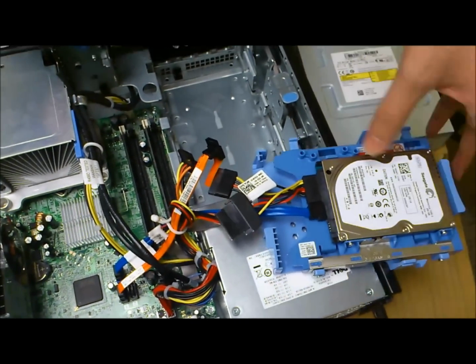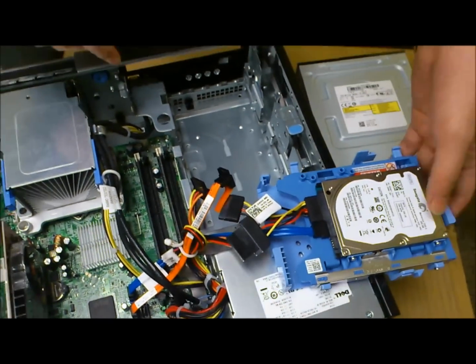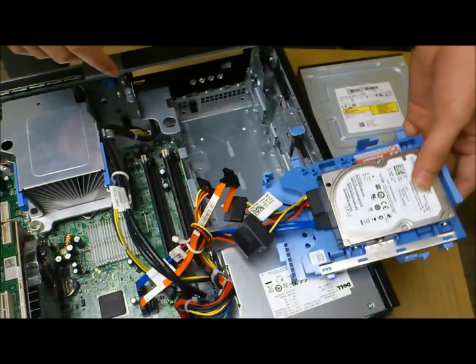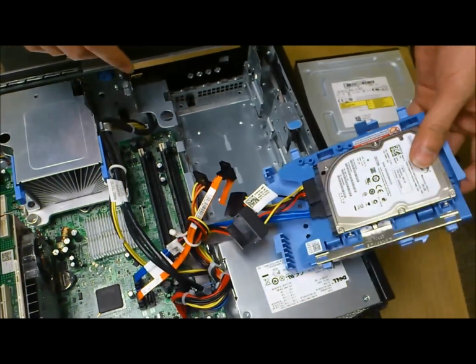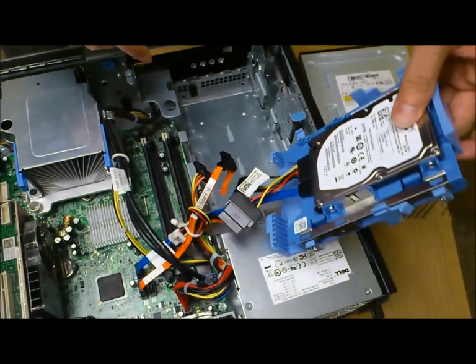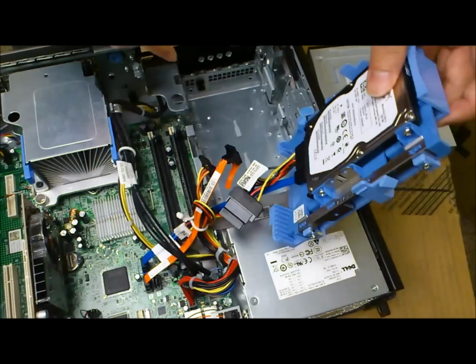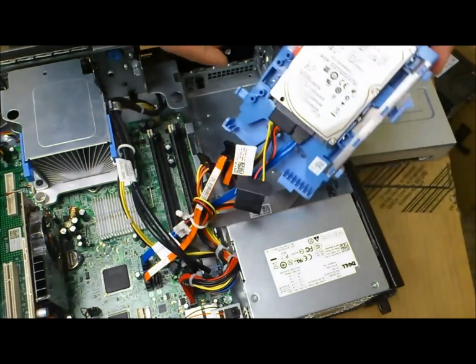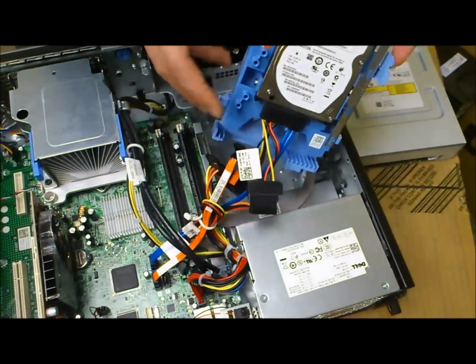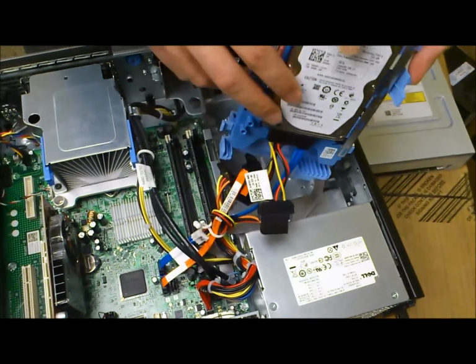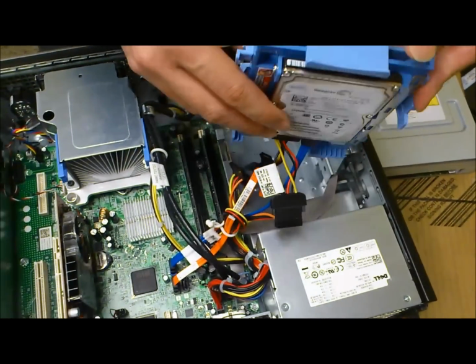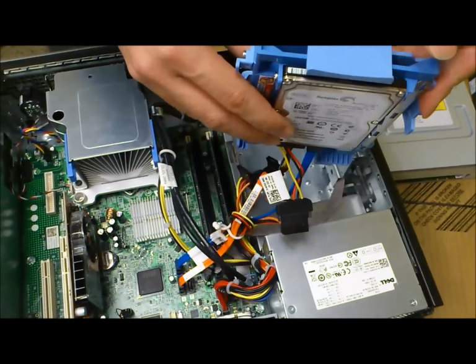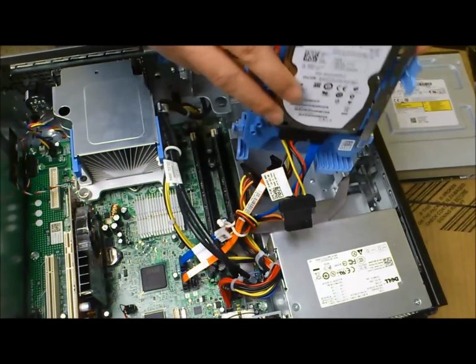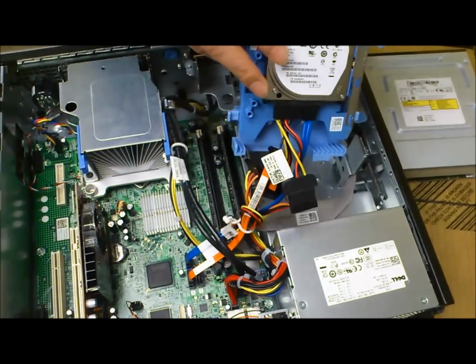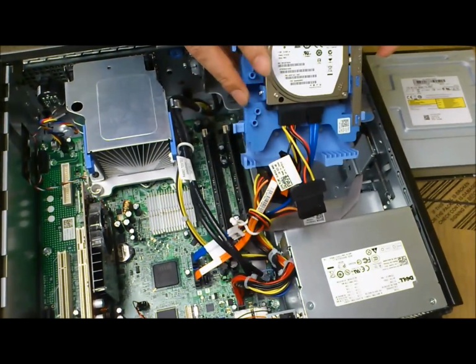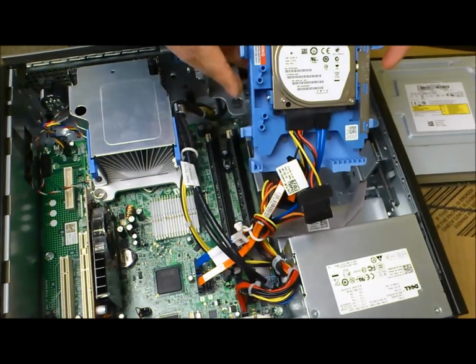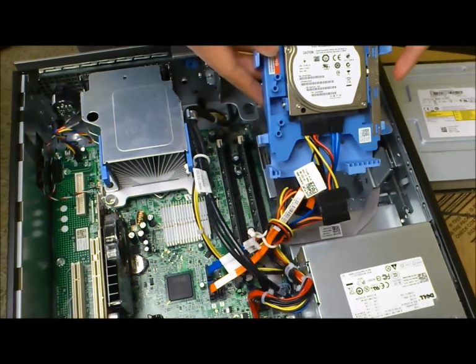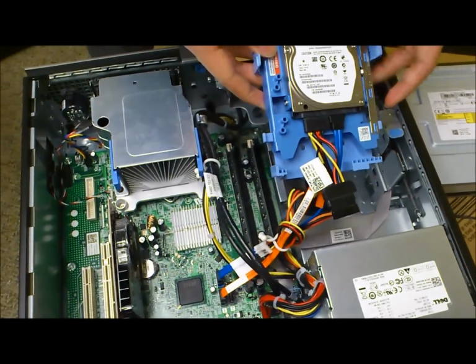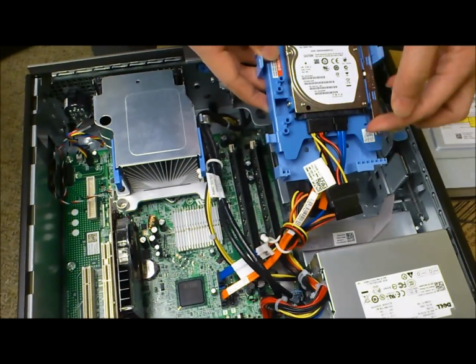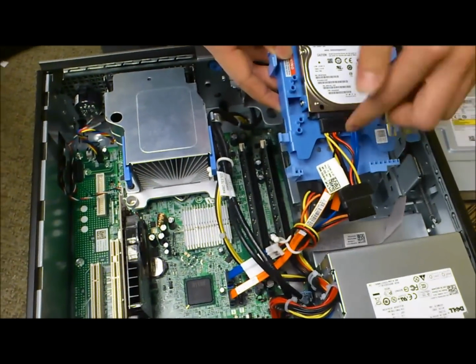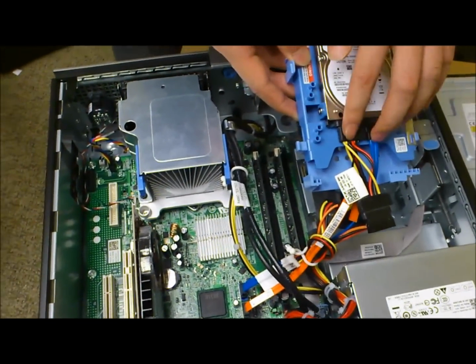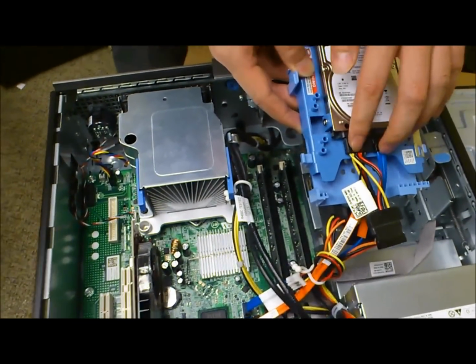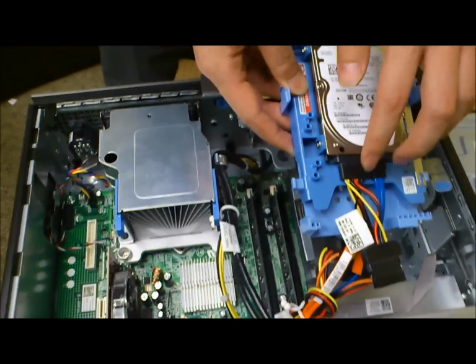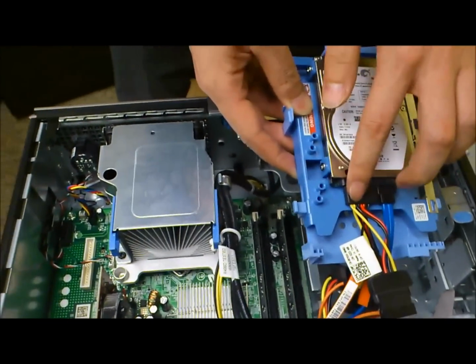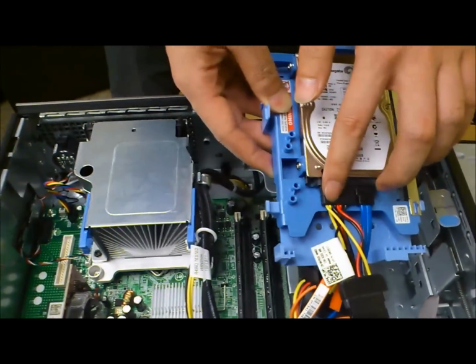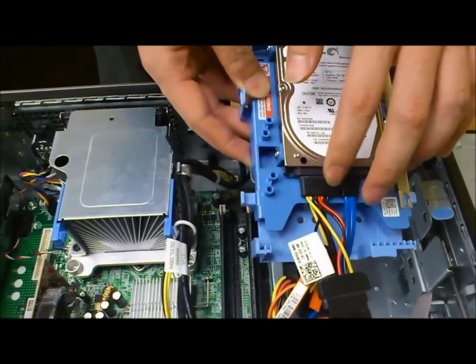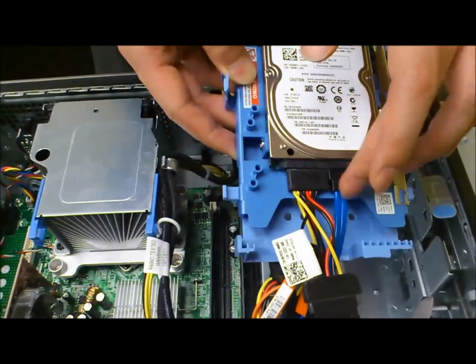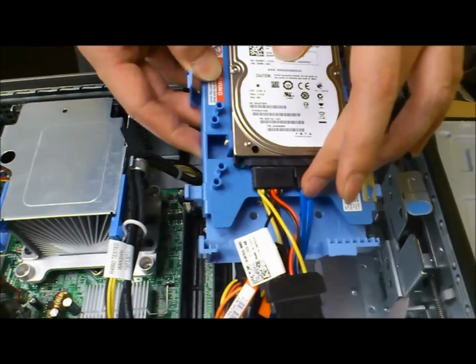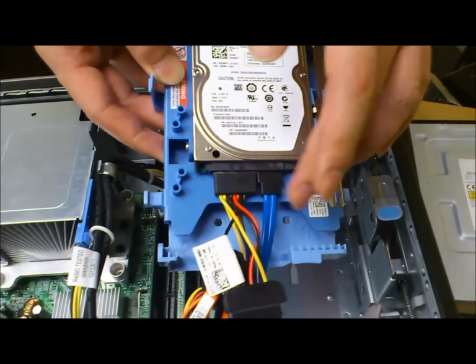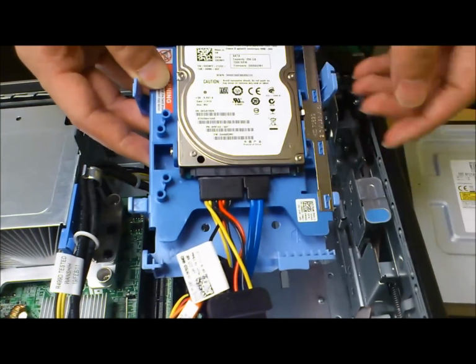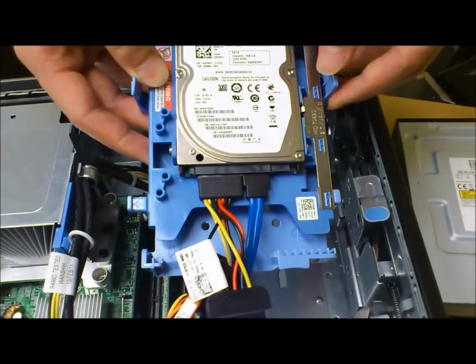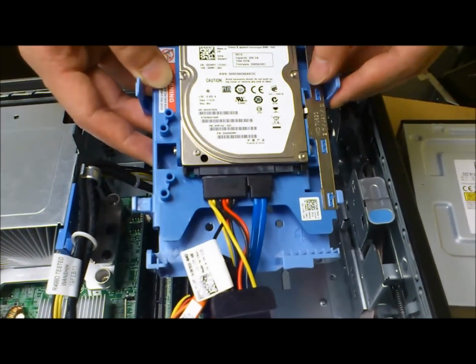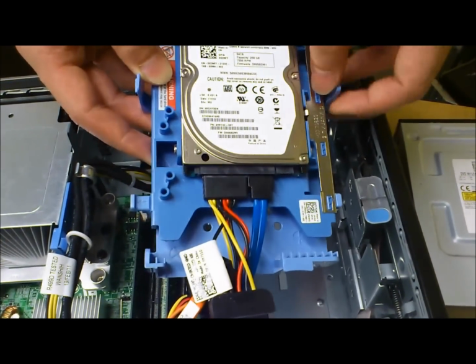So here we have it — that's a small little hard drive, again with the power connectors and the SATA cables connected to it.